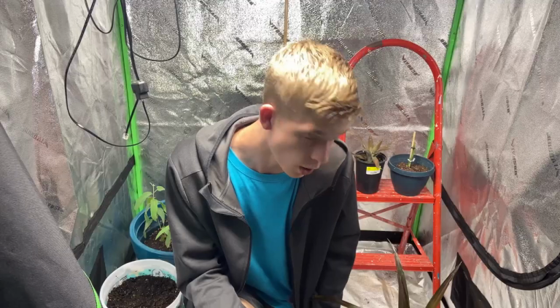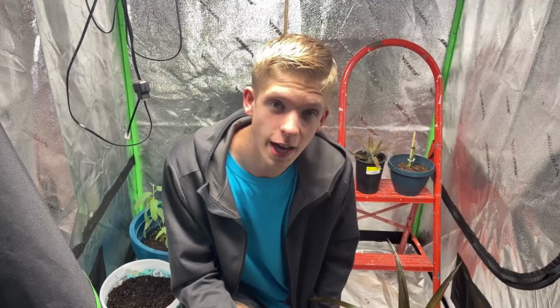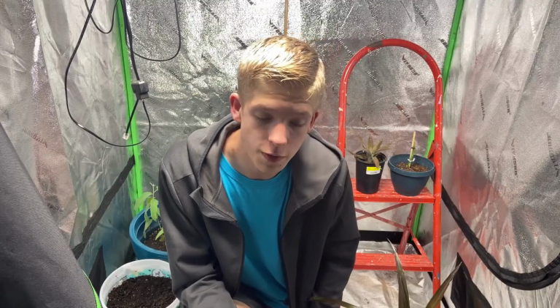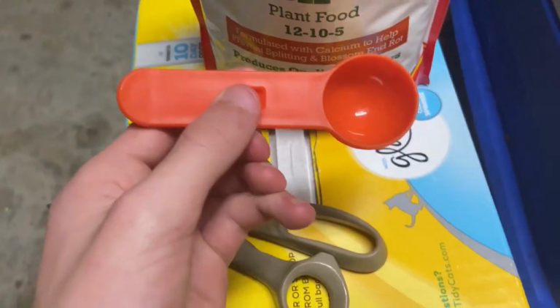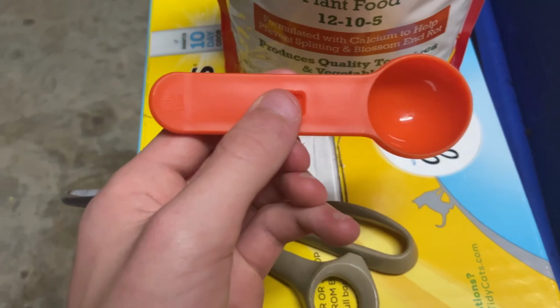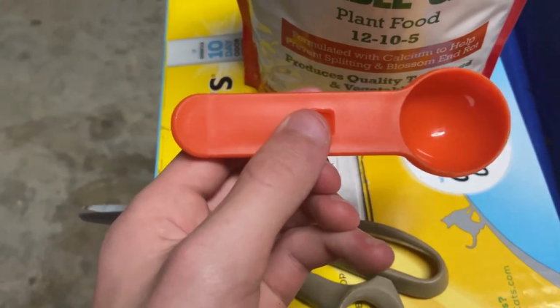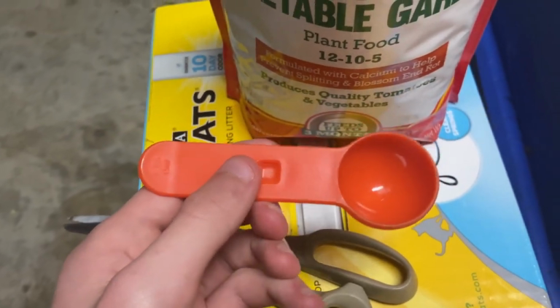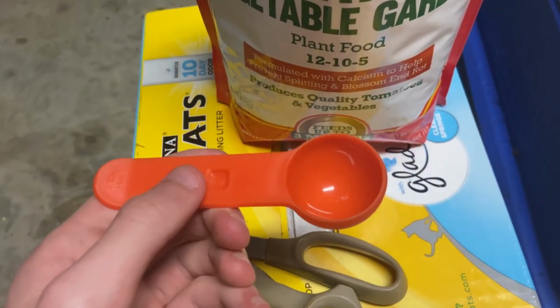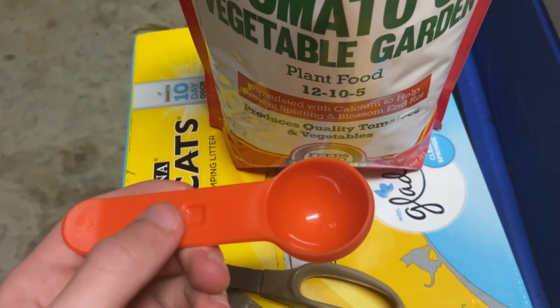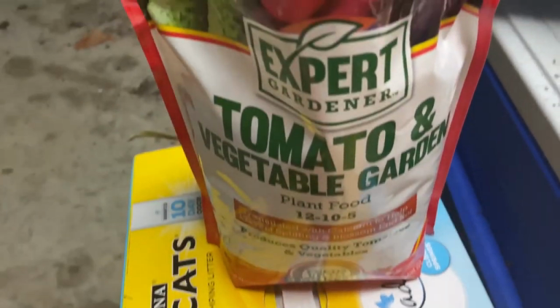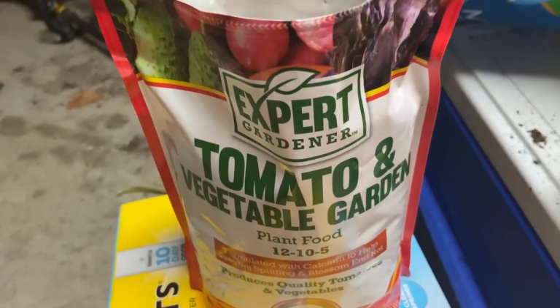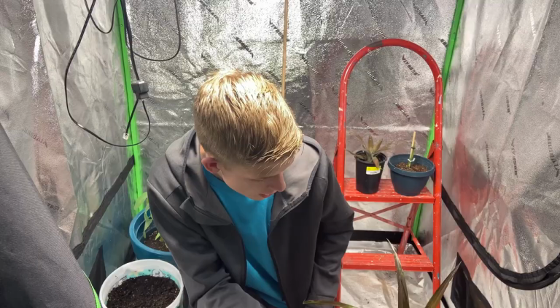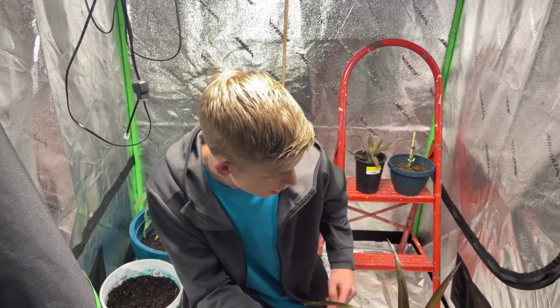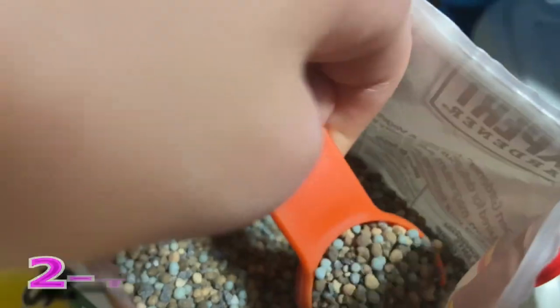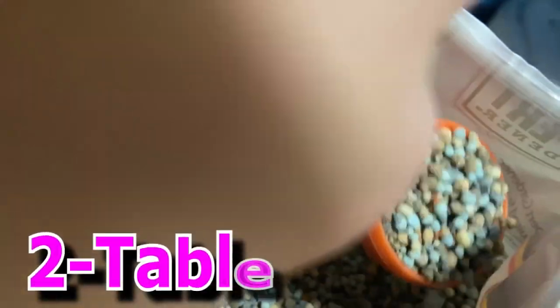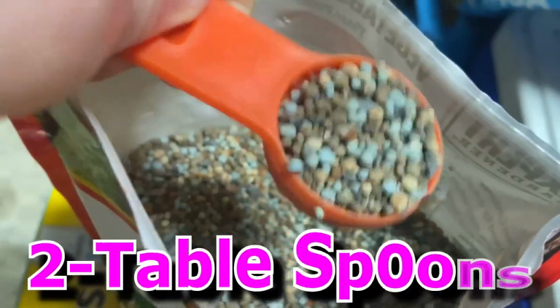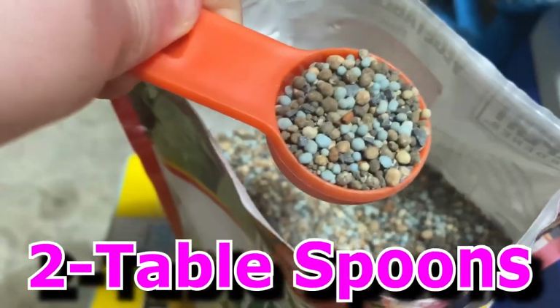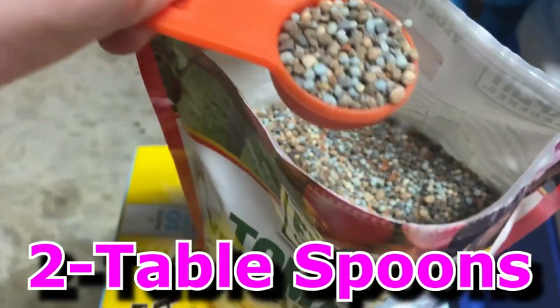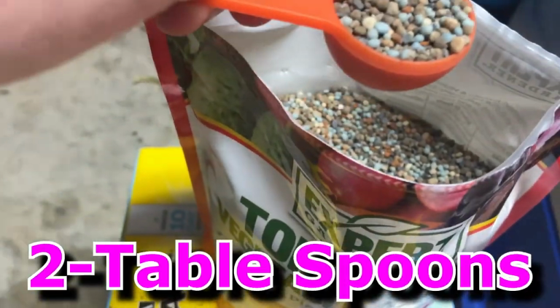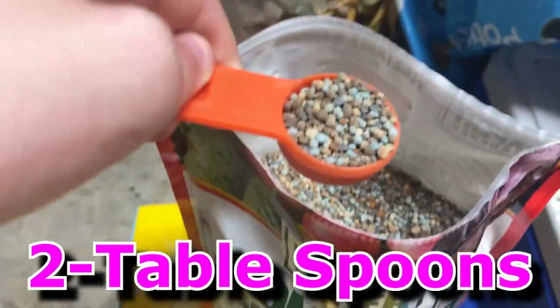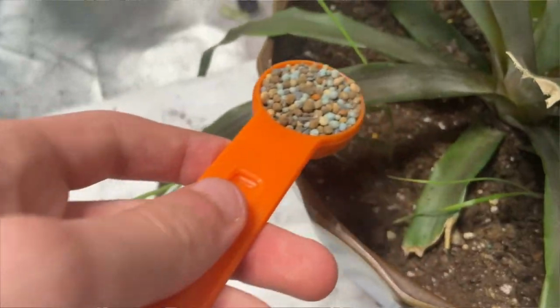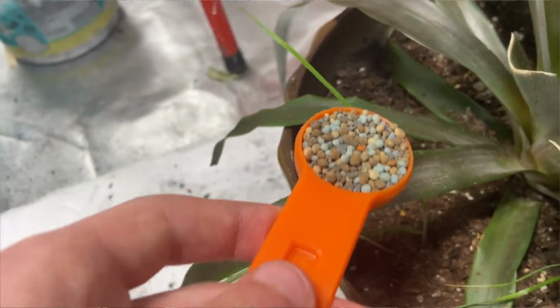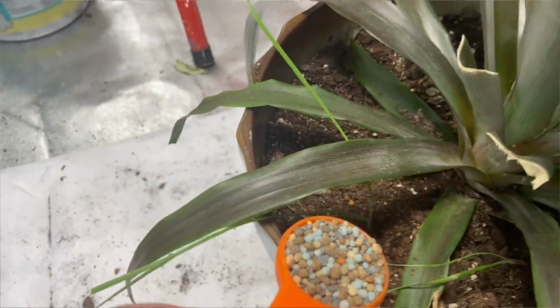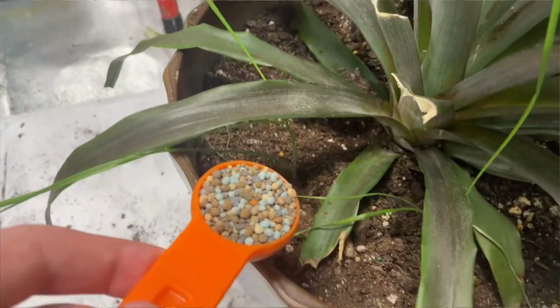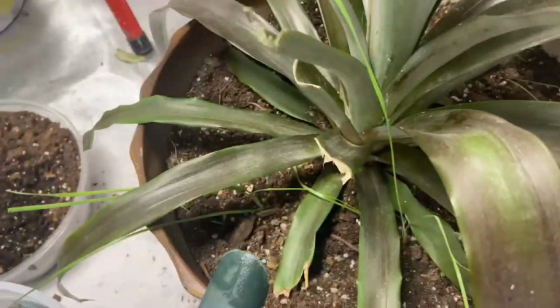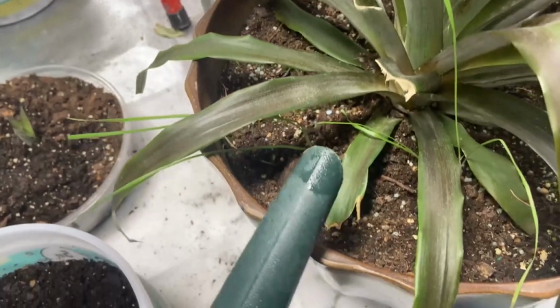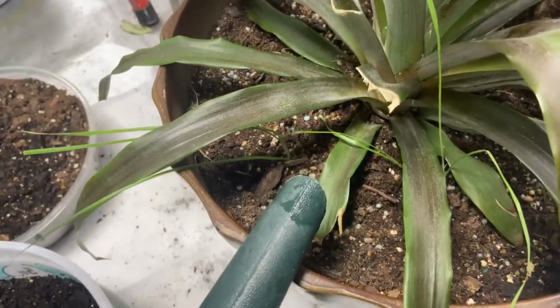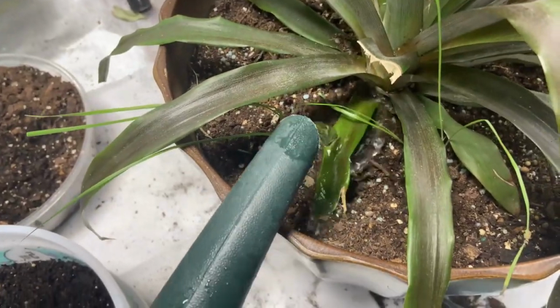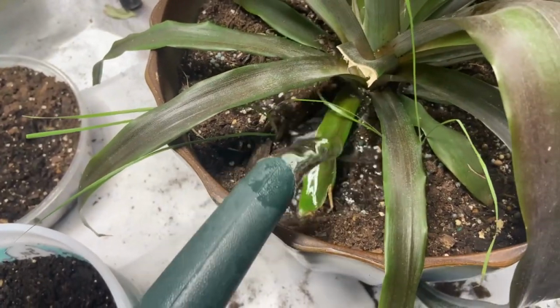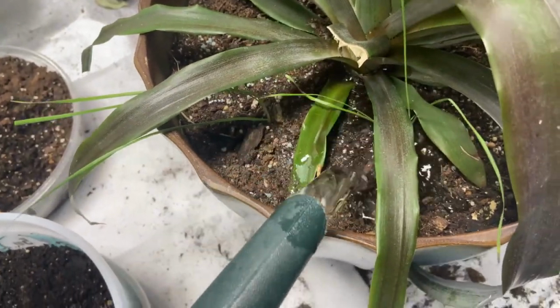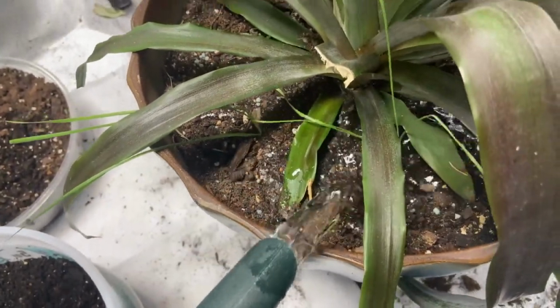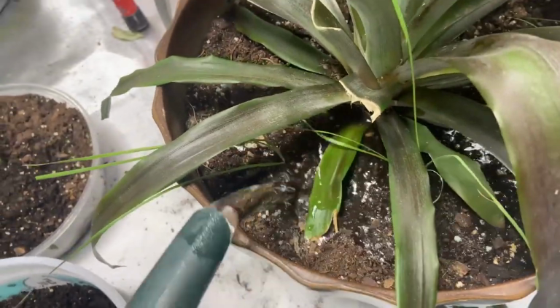If you get yourself some fertilizer with at least 10 to 12% phosphates in it, and you put it roughly 5 to 6 inches around the soil and then you water it, you can come back a few days later and it'll do a lot better.